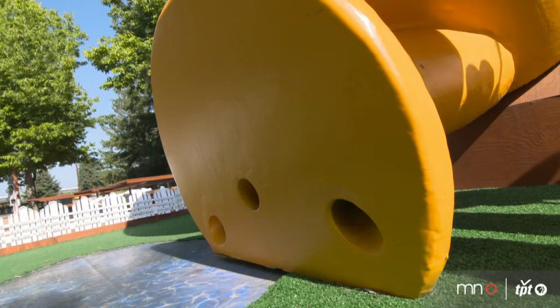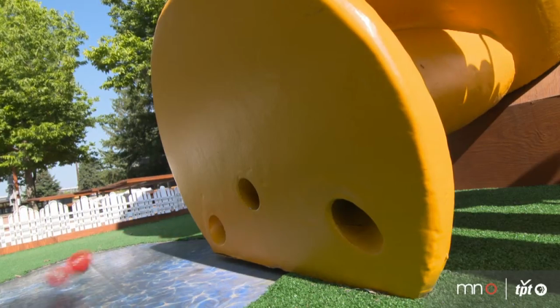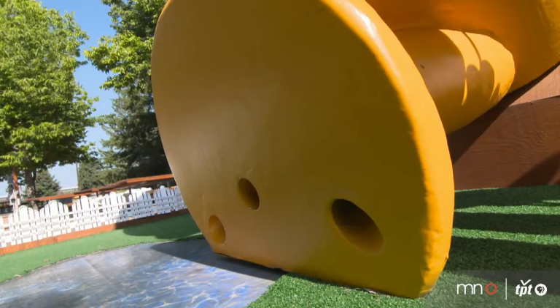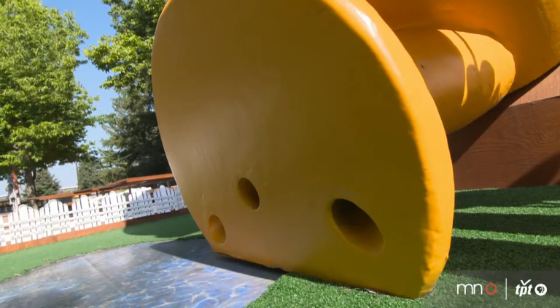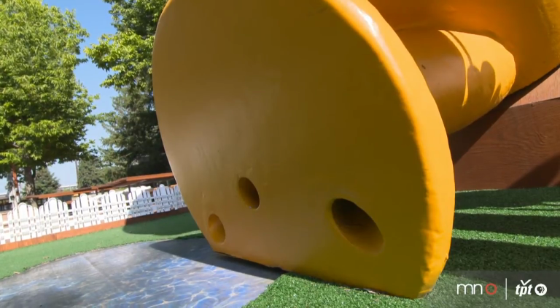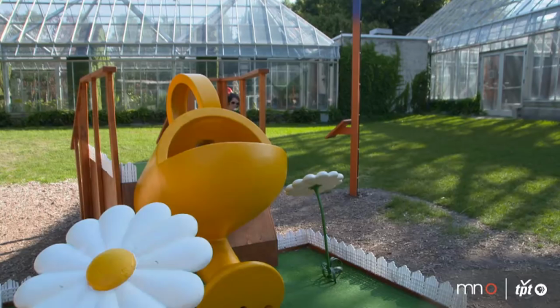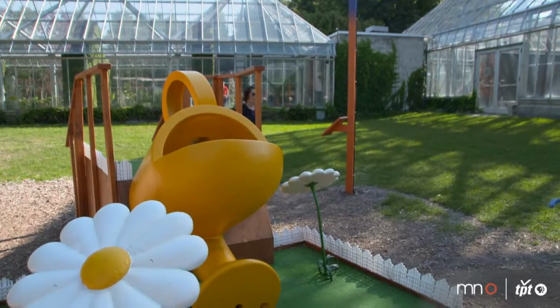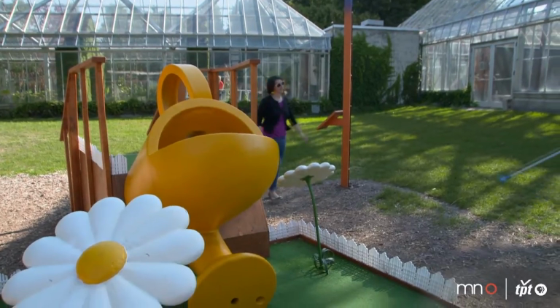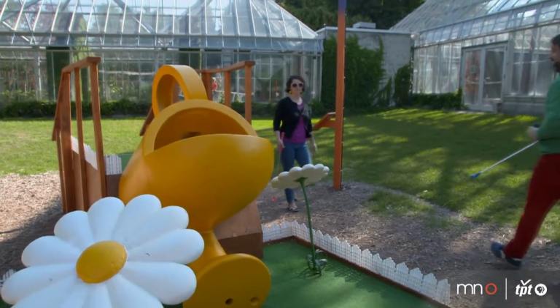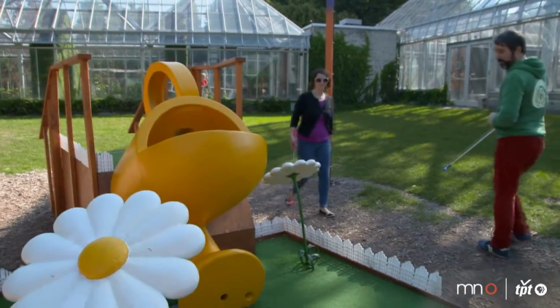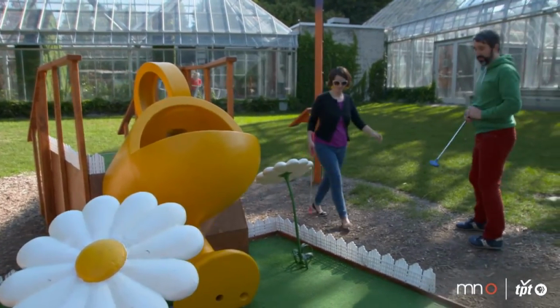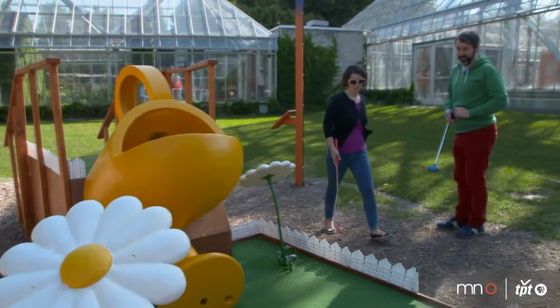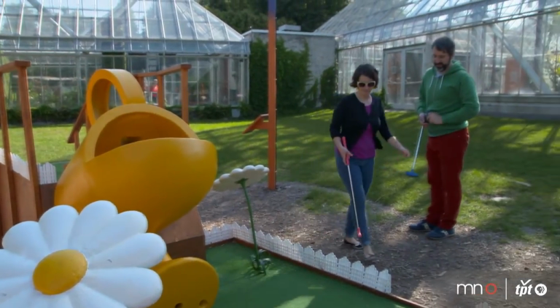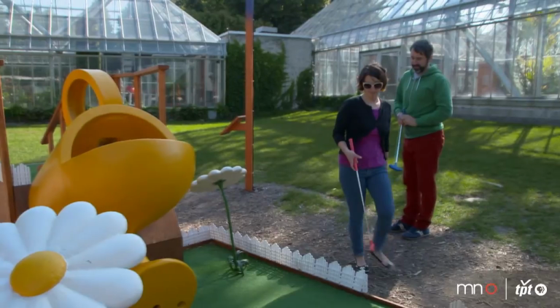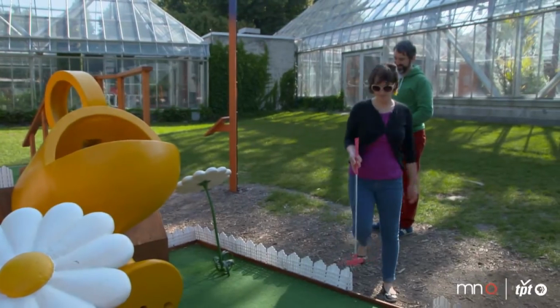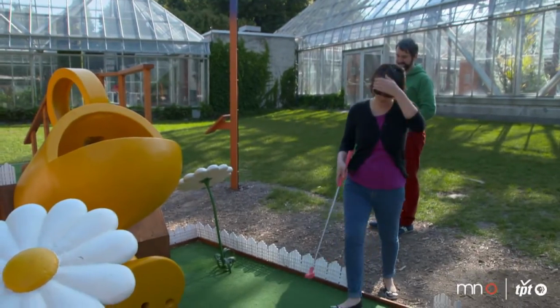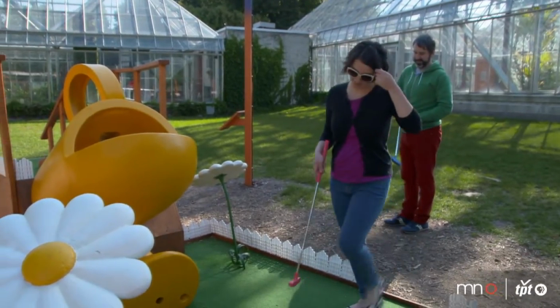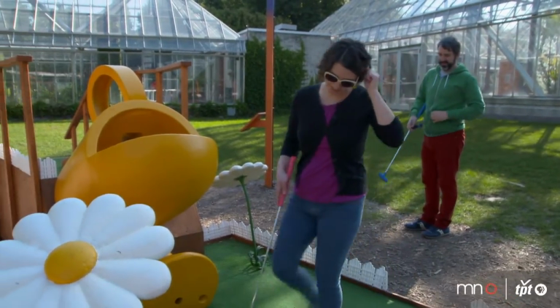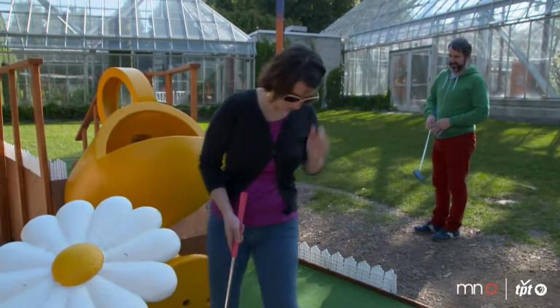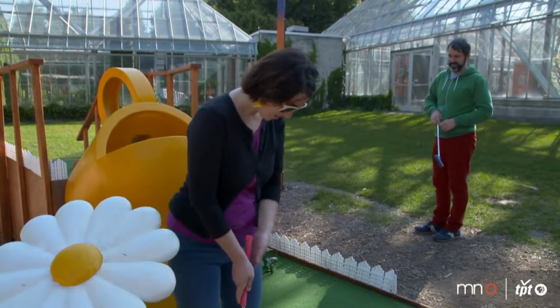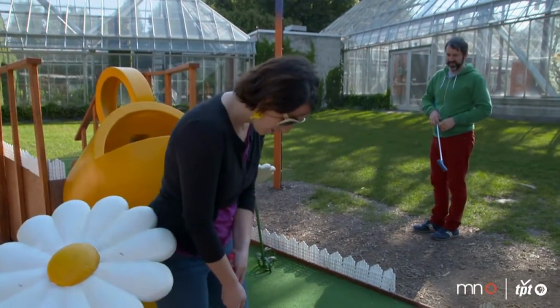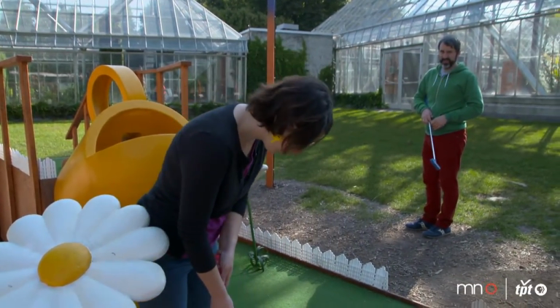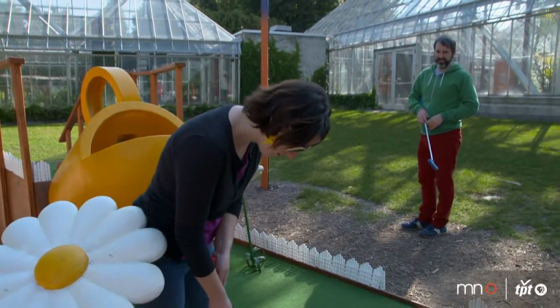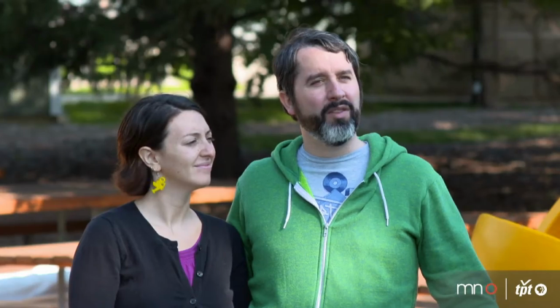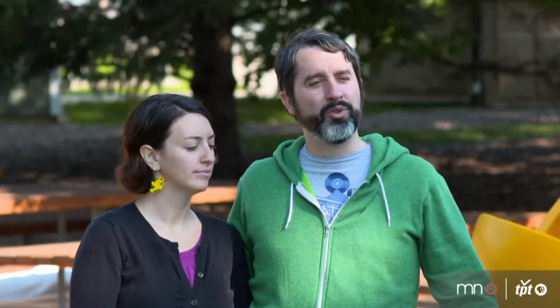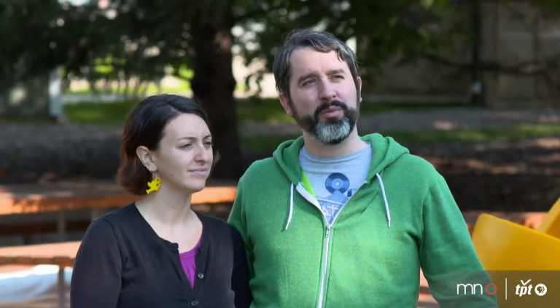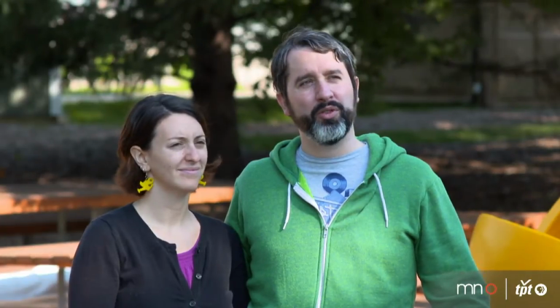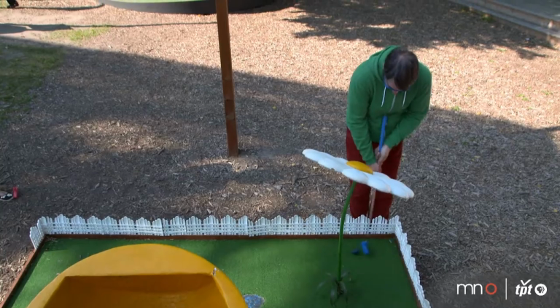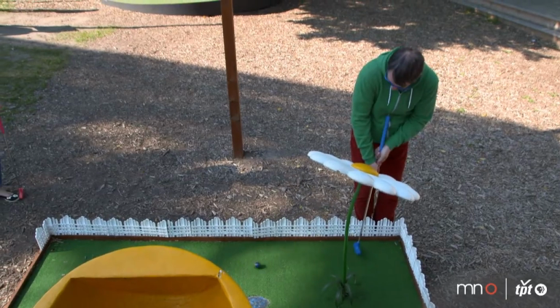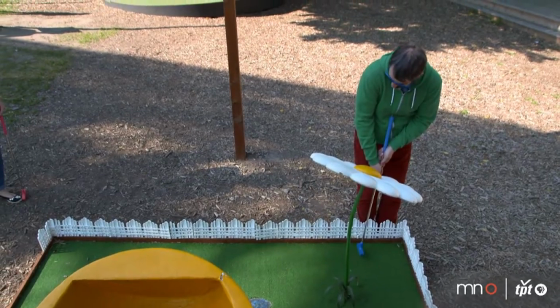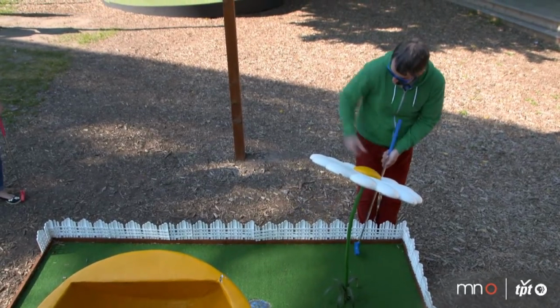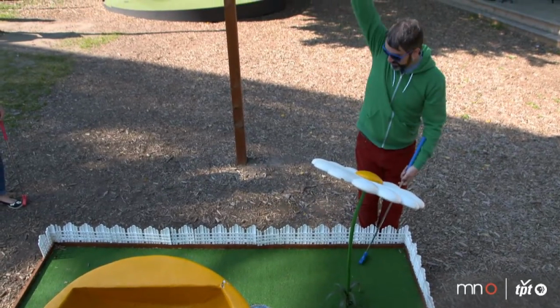Our hole is called 'Can You Handle This,' and the reason is twofold. One, it talks about the element of skill that's involved. The other is that if you can't handle this, we have an option for people to shoot to a hole to the side of it.